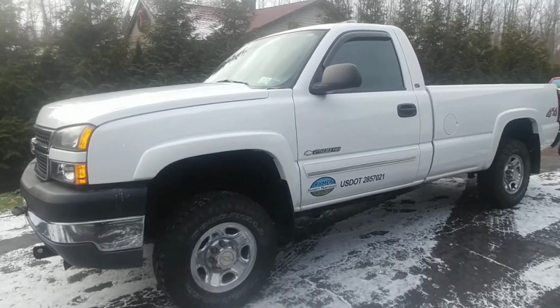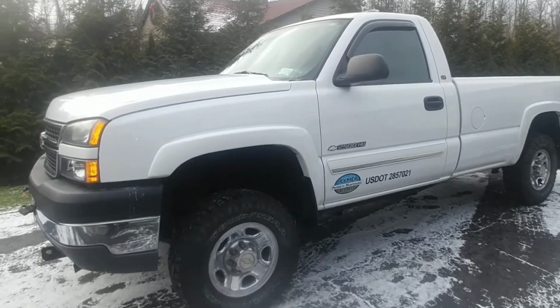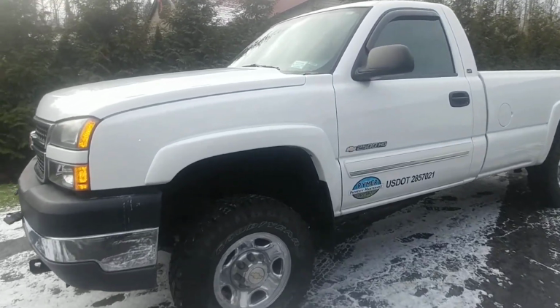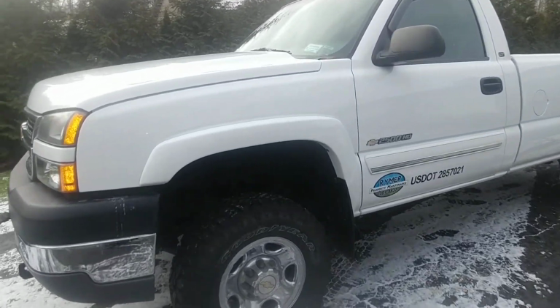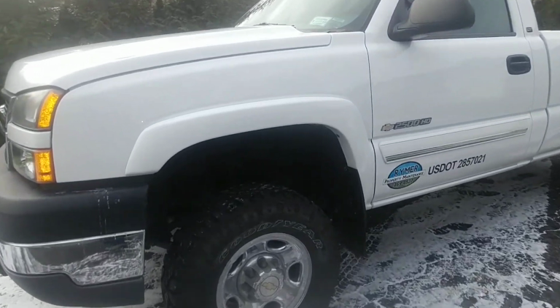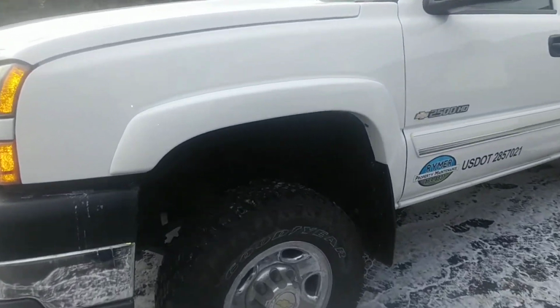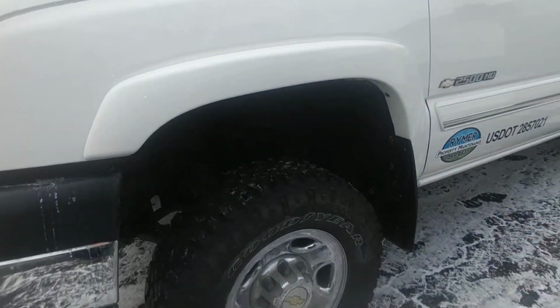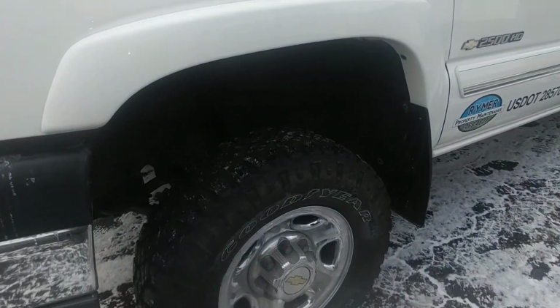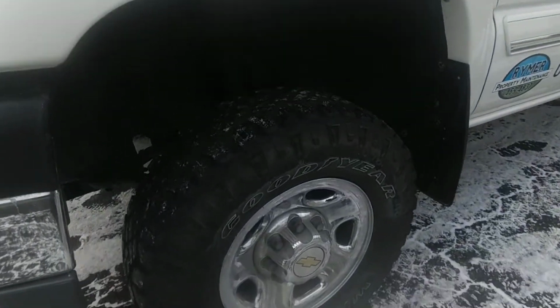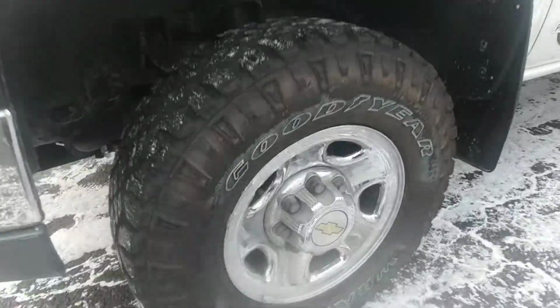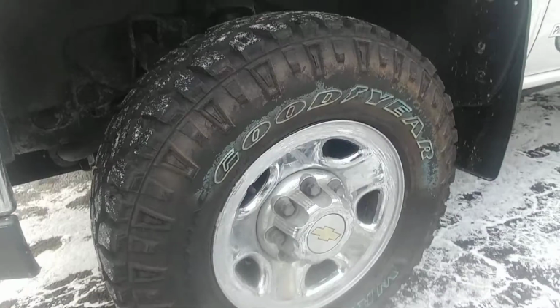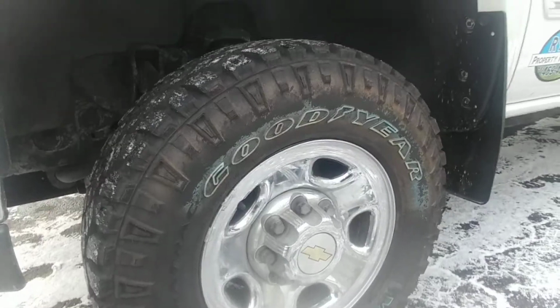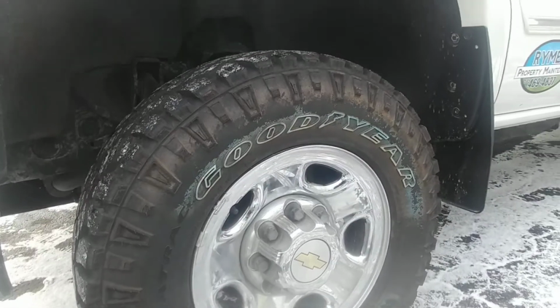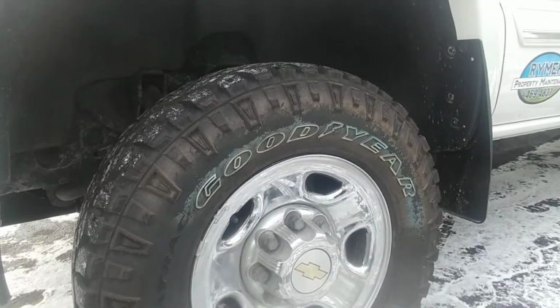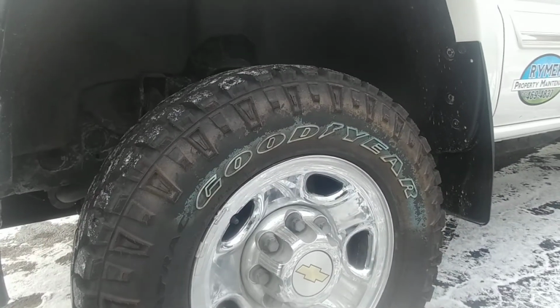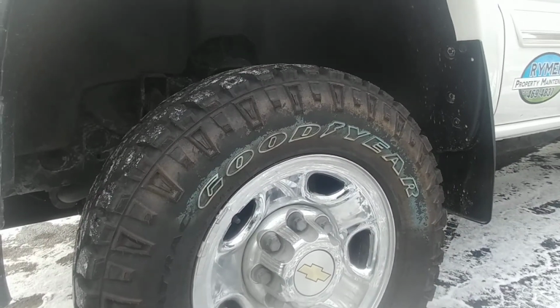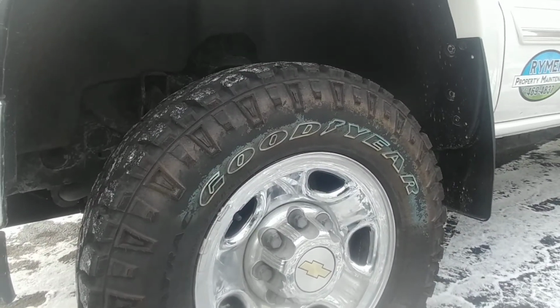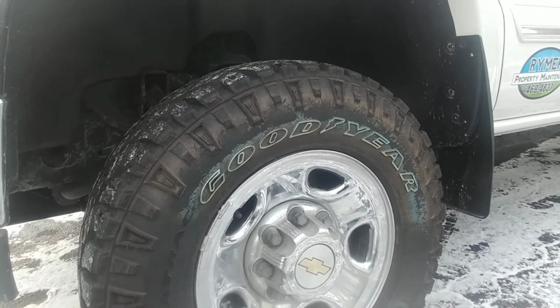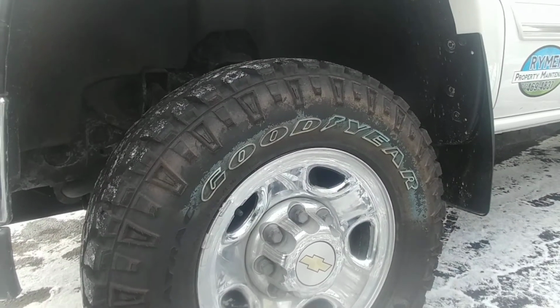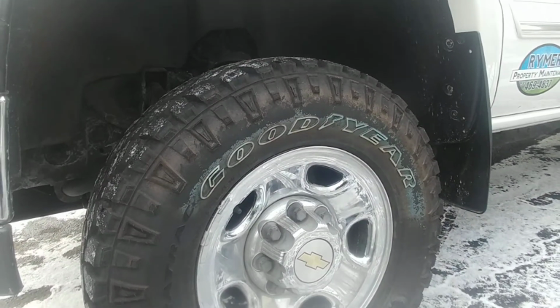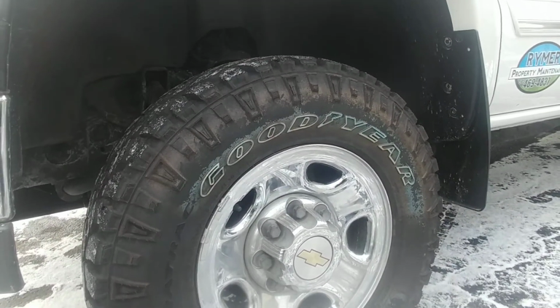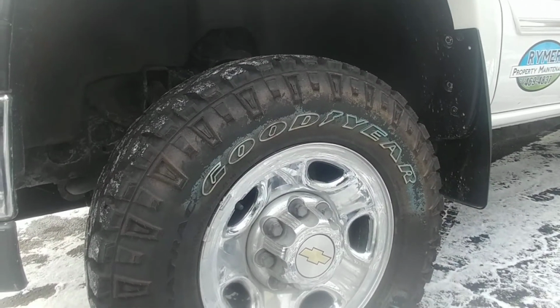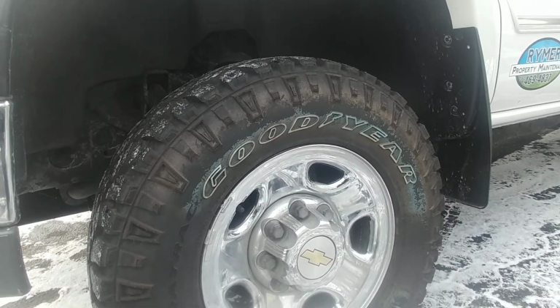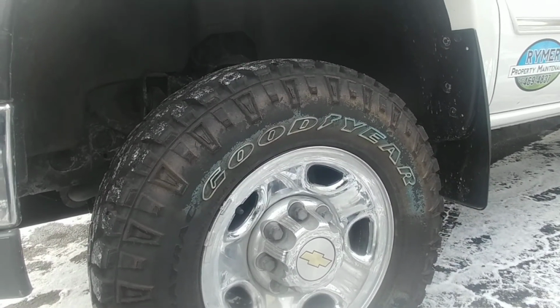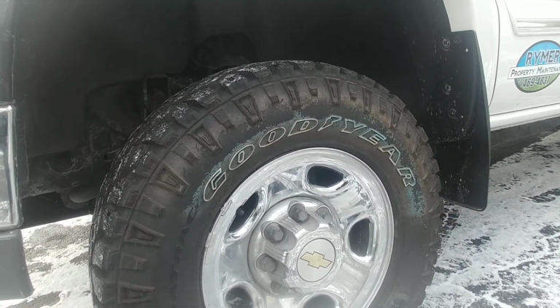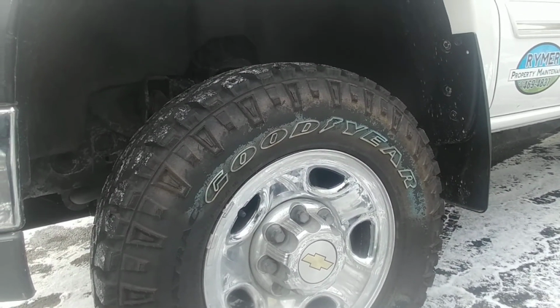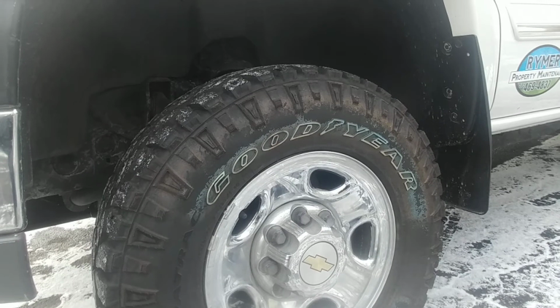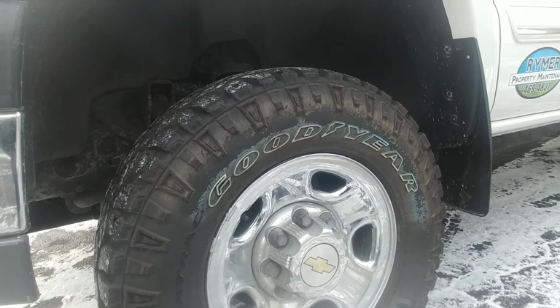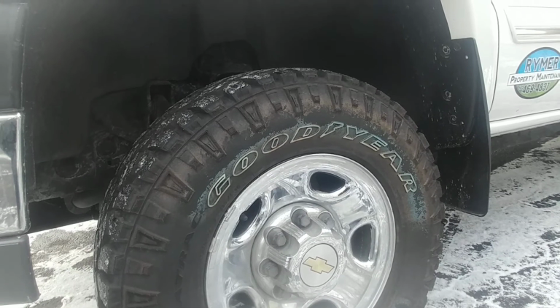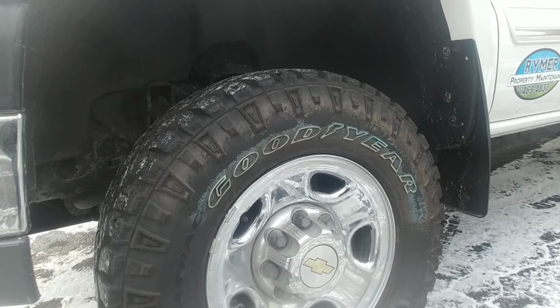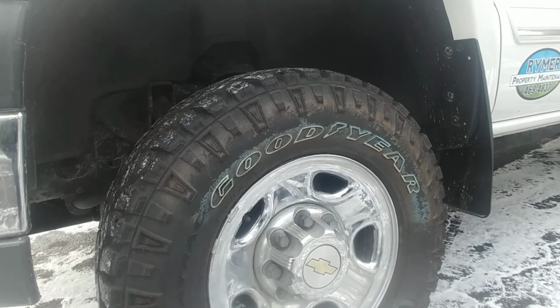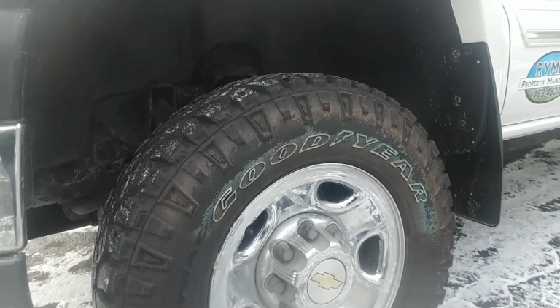The other day I just added some Goodyear Wrangler Duratrax to it — just the stock size, the 245/75 16s.